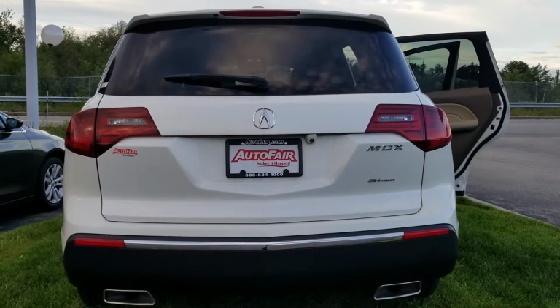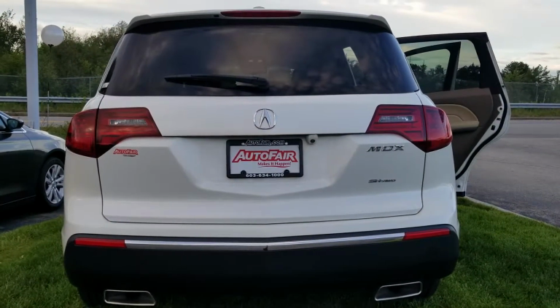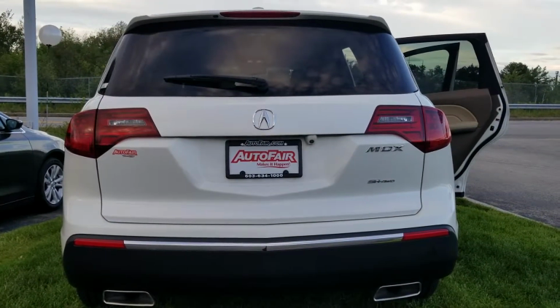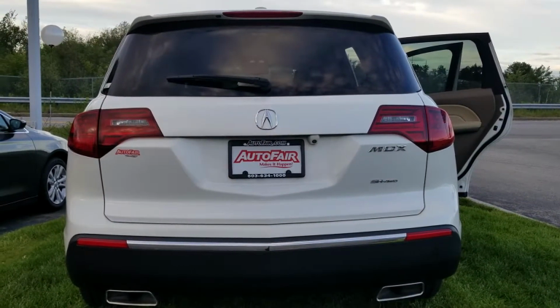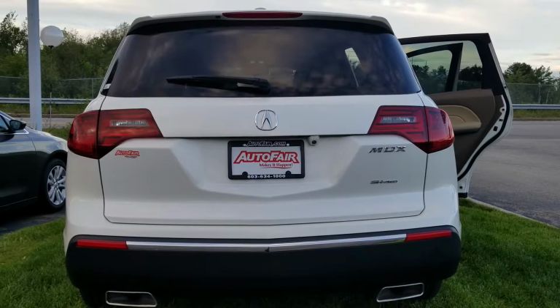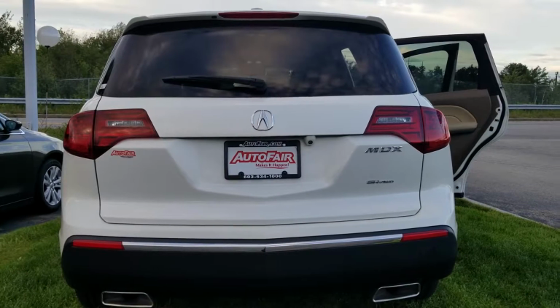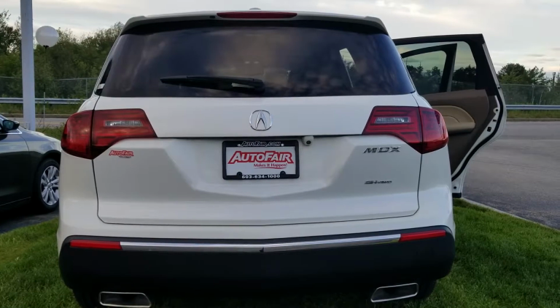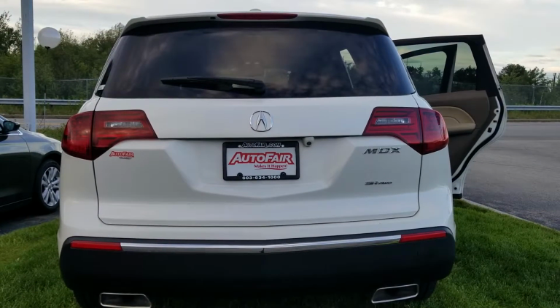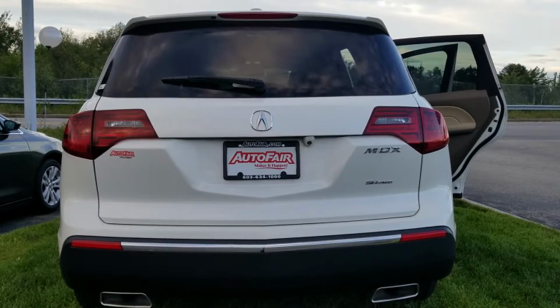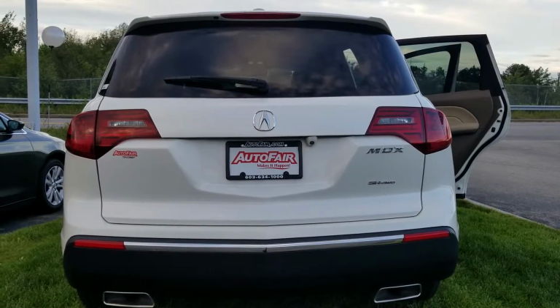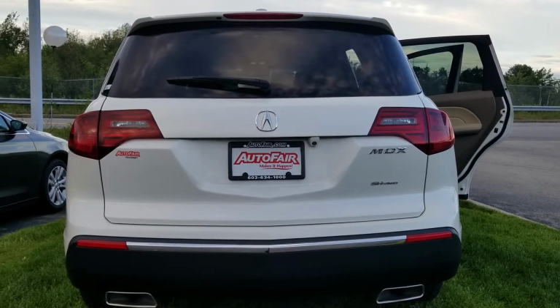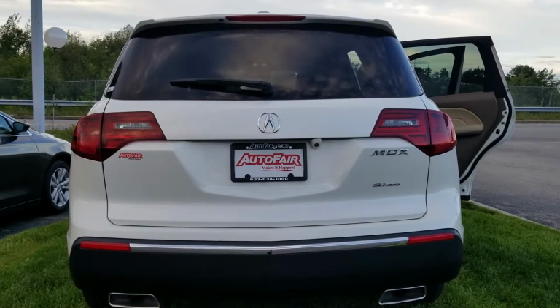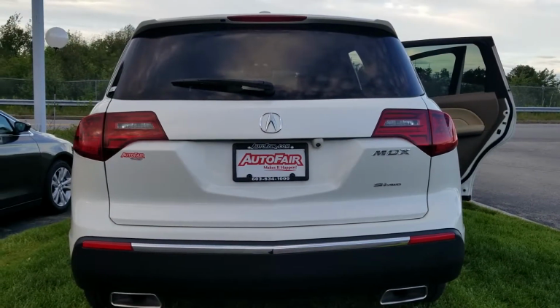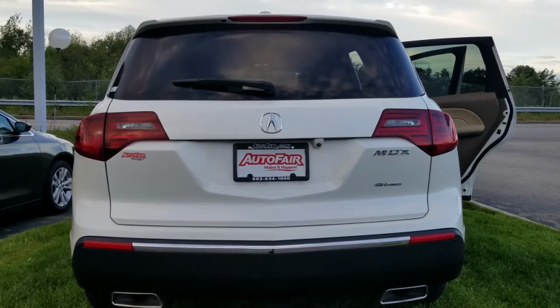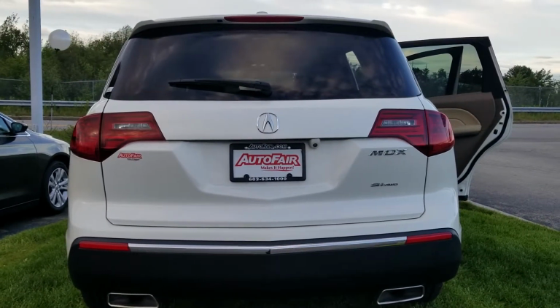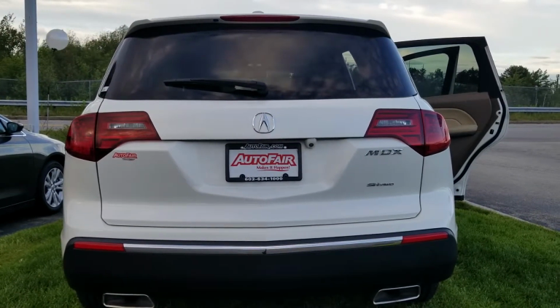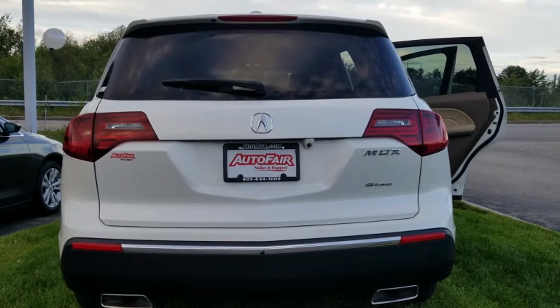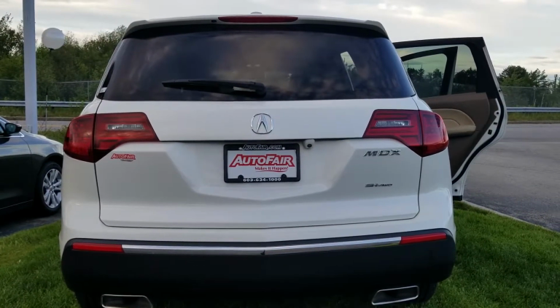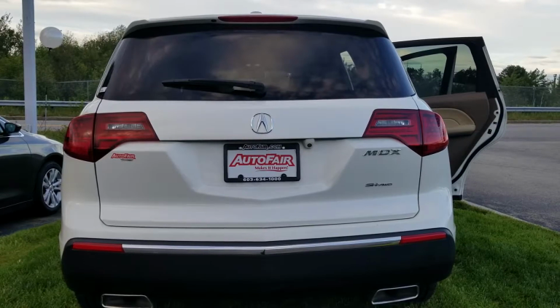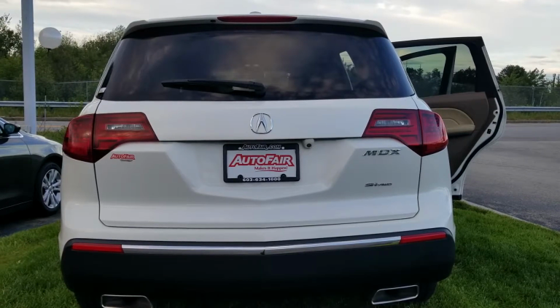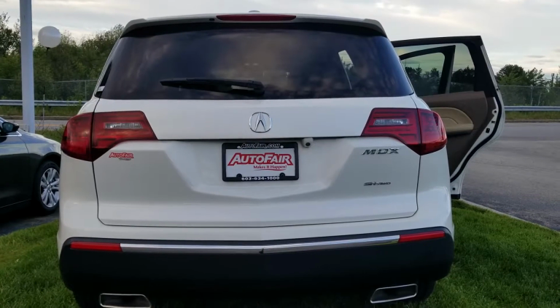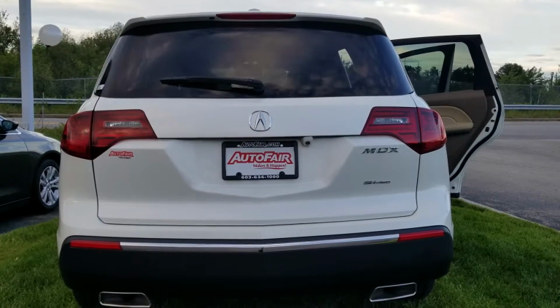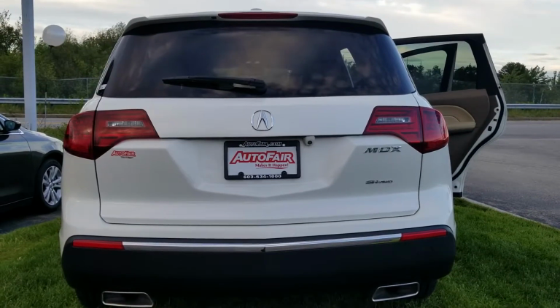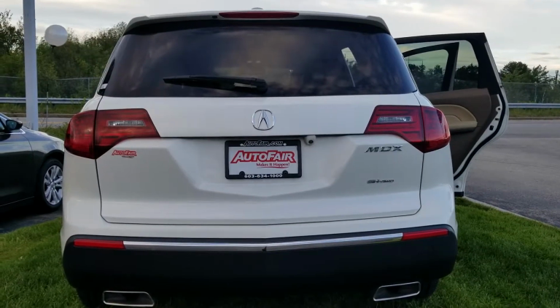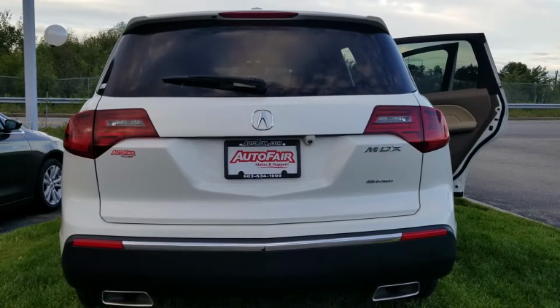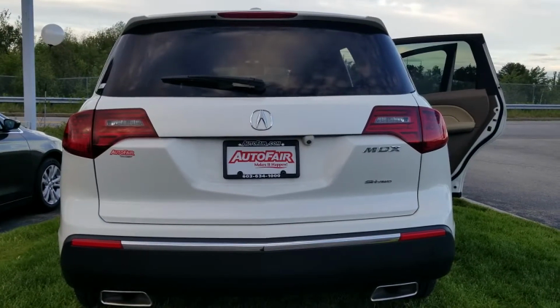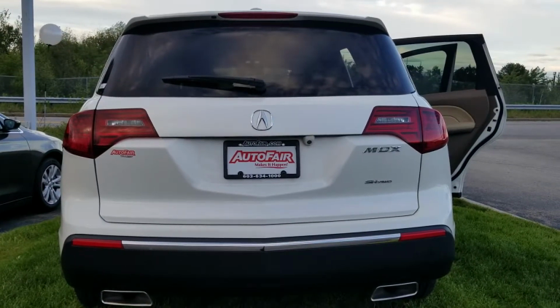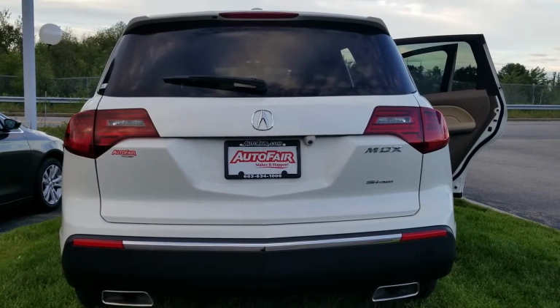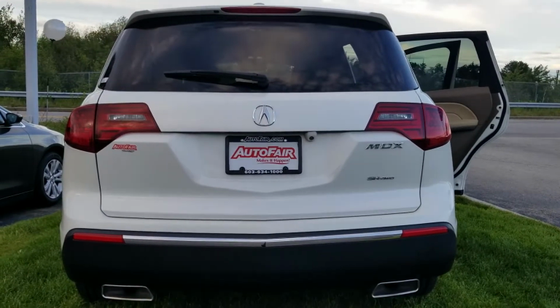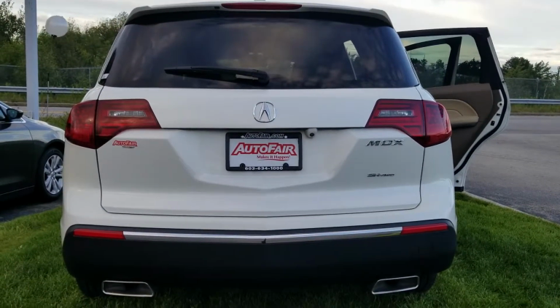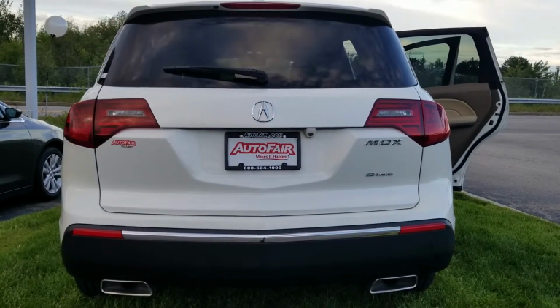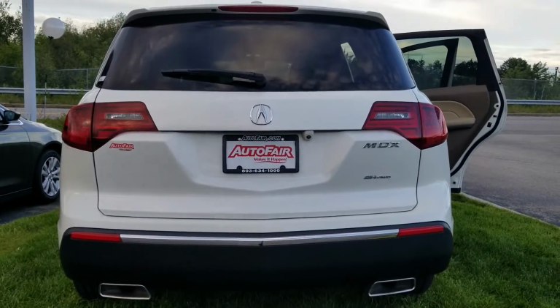We can get you in and out of here in an hour when you stop by. If you have any other questions, just give me a call — my number is 603-717-5165. I look forward to seeing you. Have a great day!